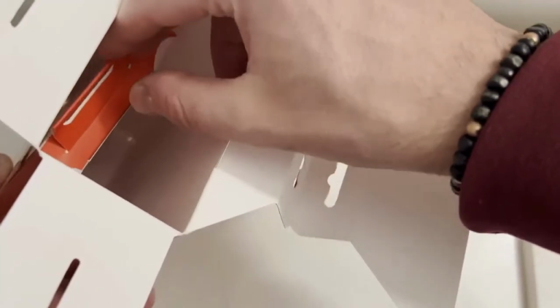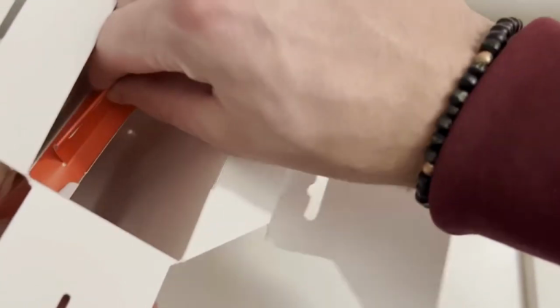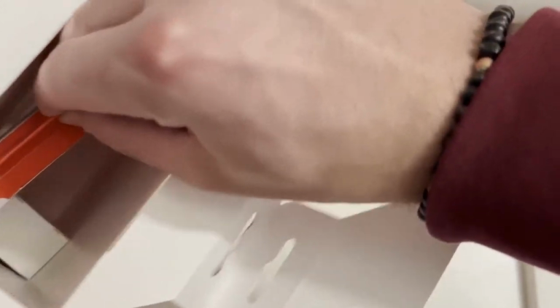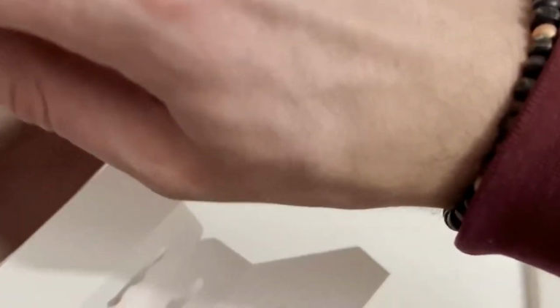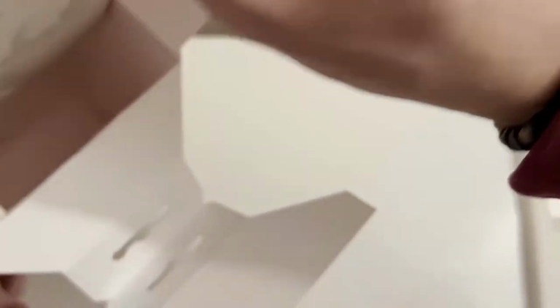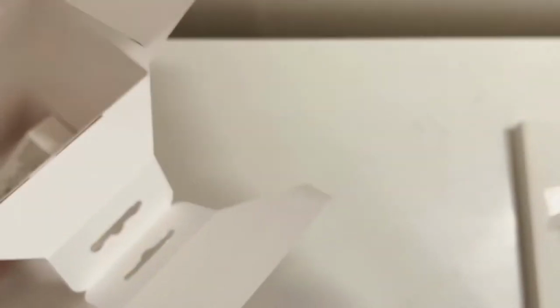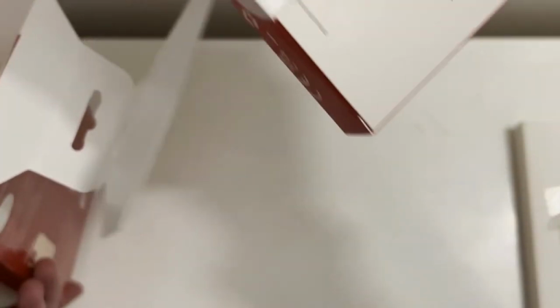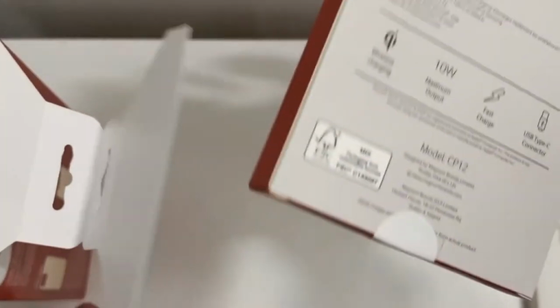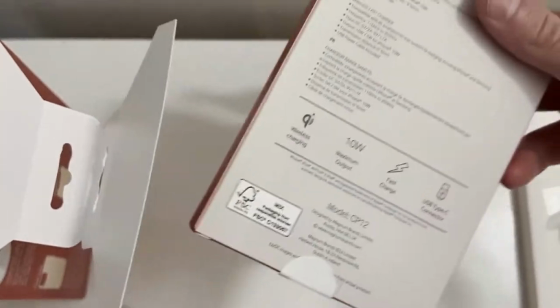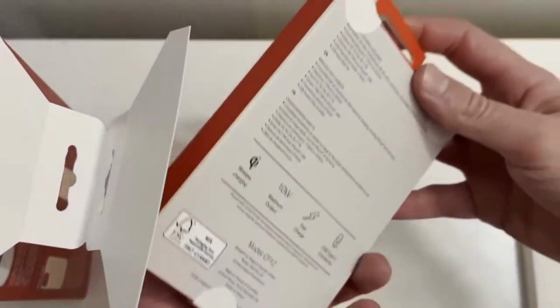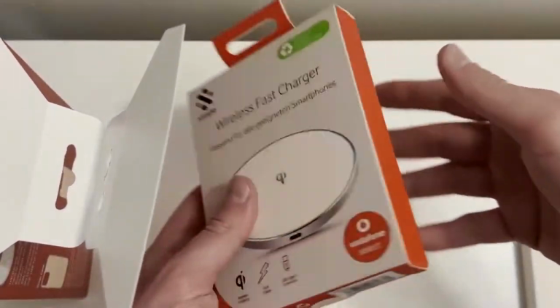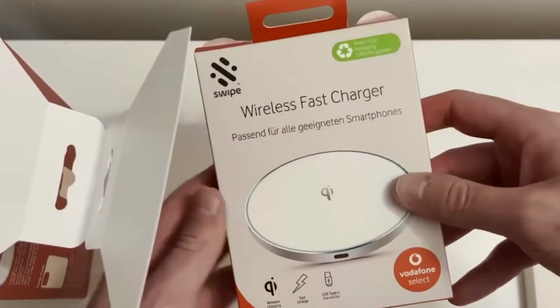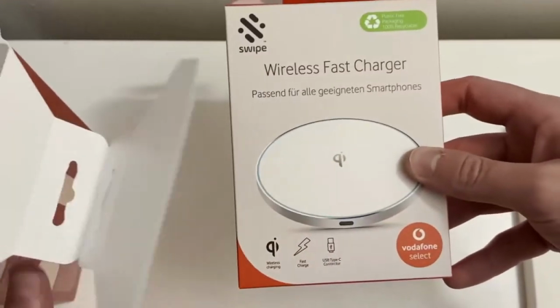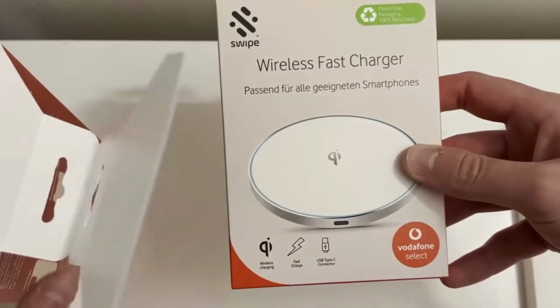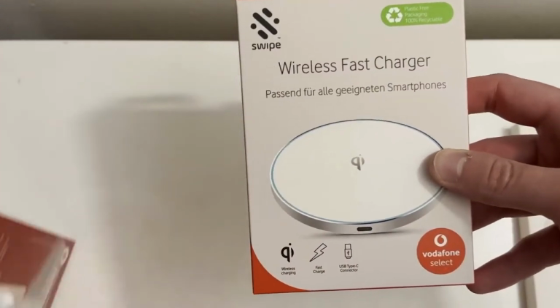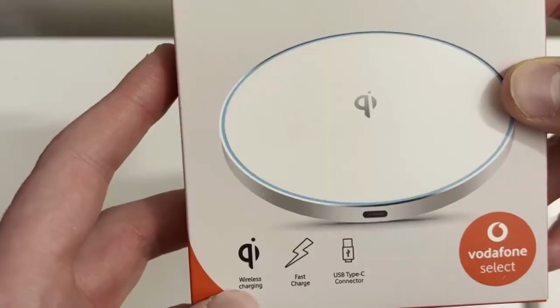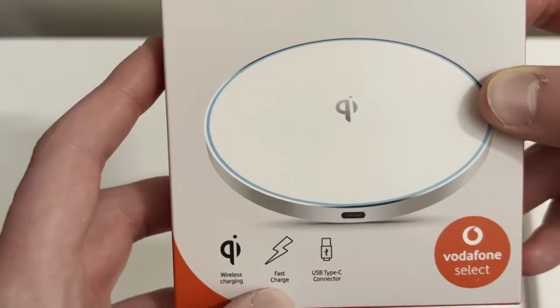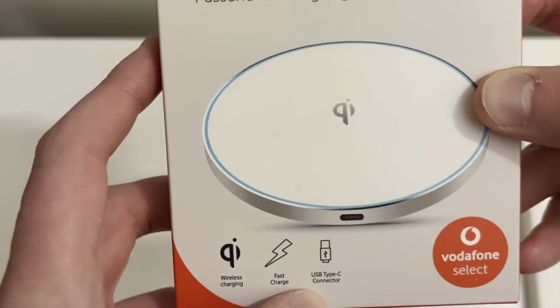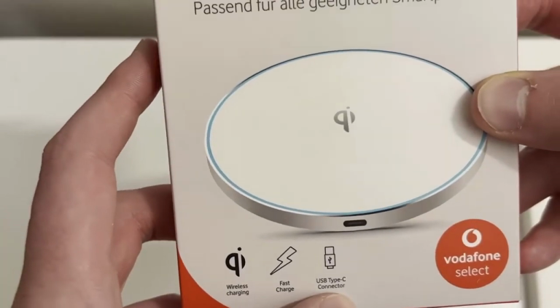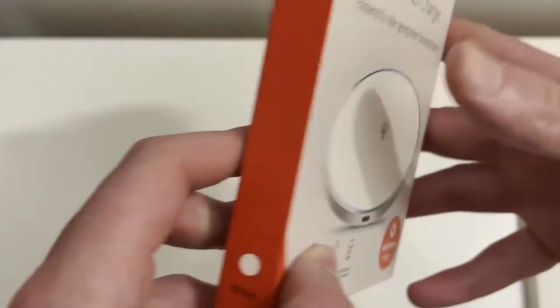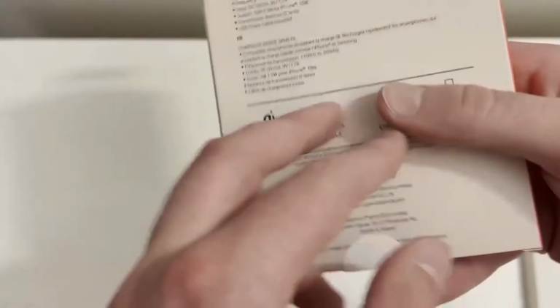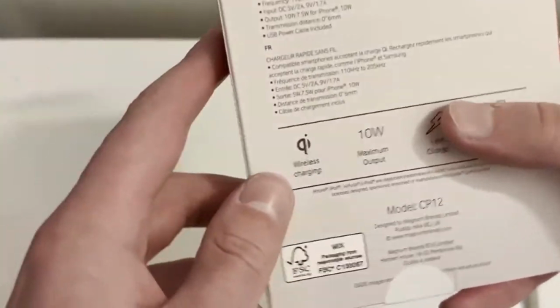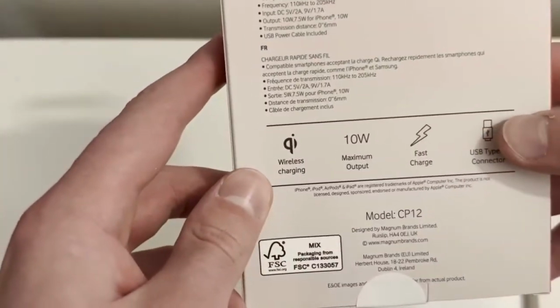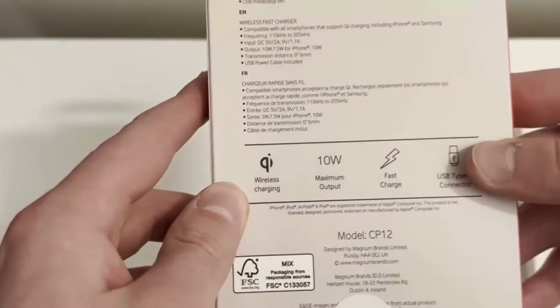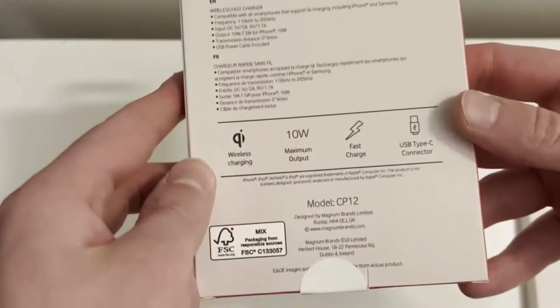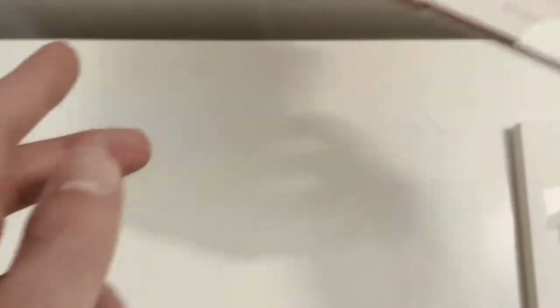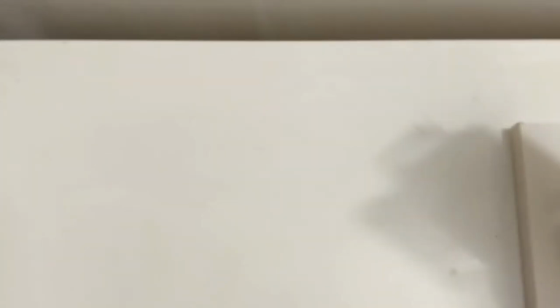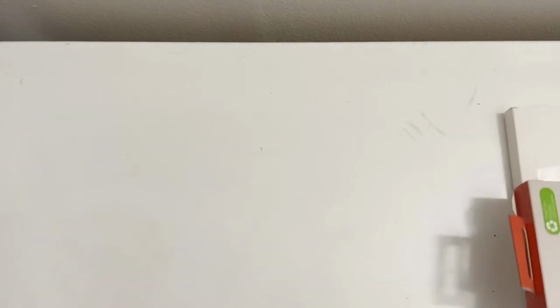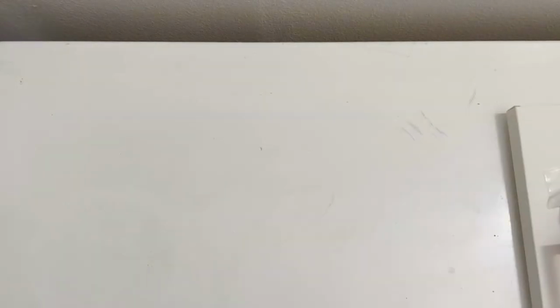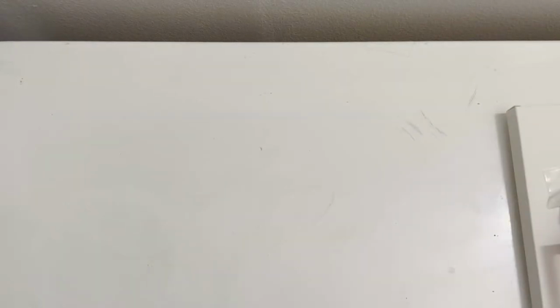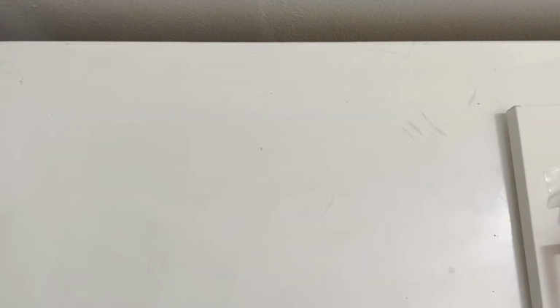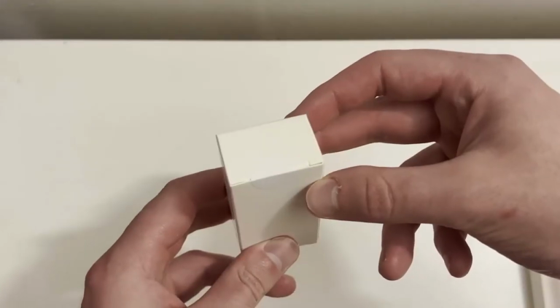And what do you expect for 30 euros for all of those? Then you've got the wireless charger — wireless charging, USB Type-C connector. We'll get into that in a sec. Last but not least, the wall plug.